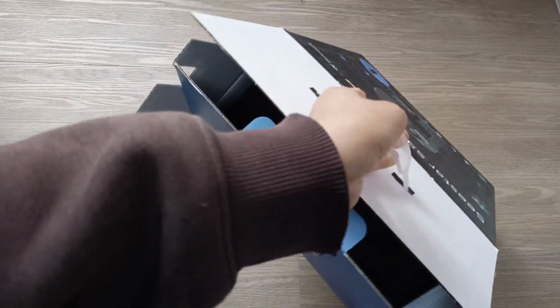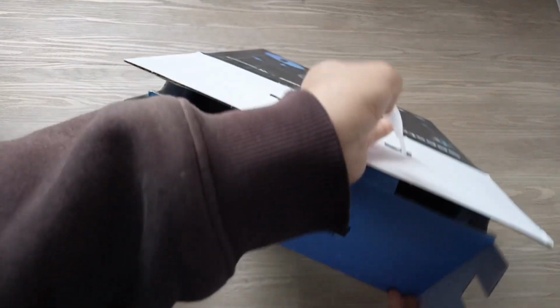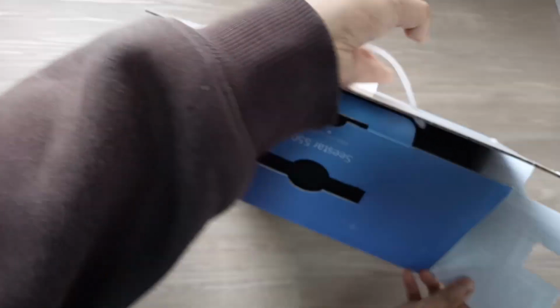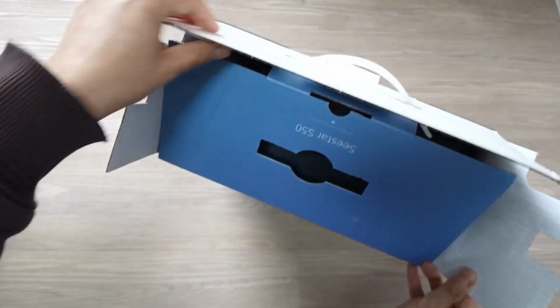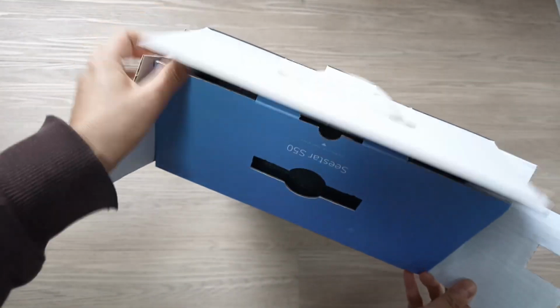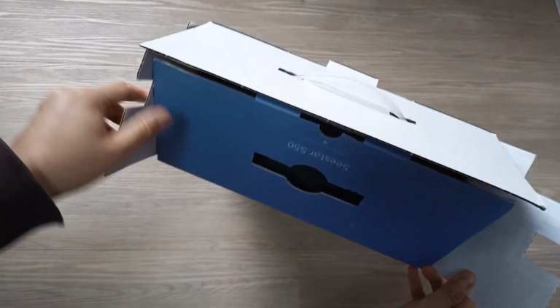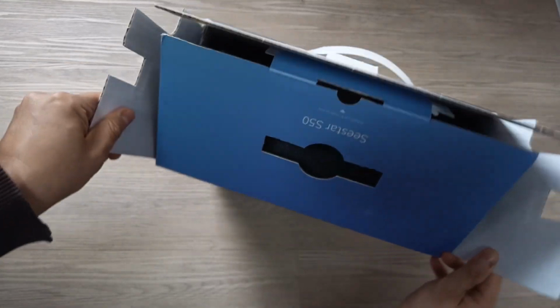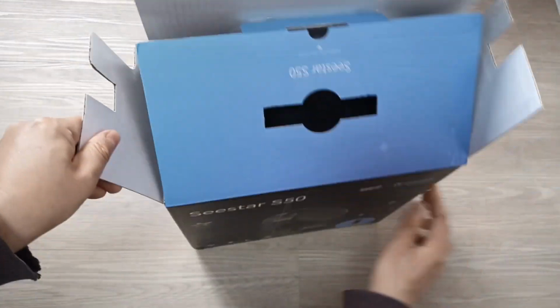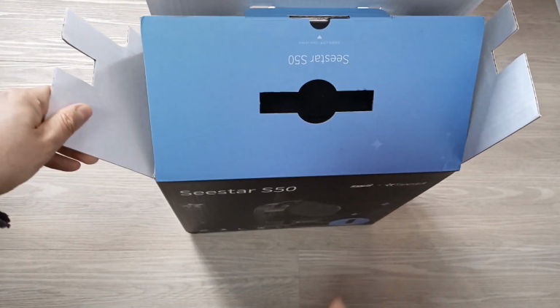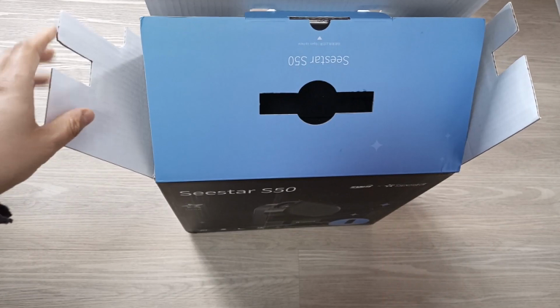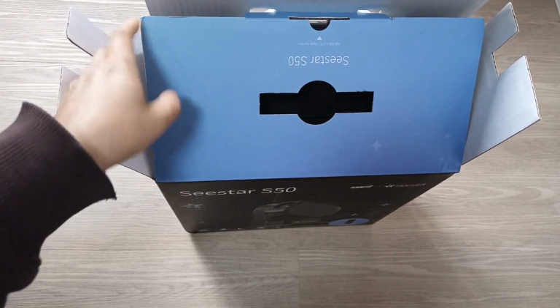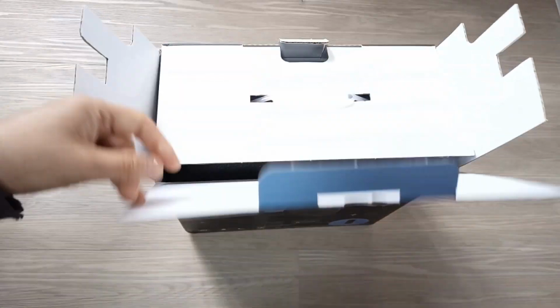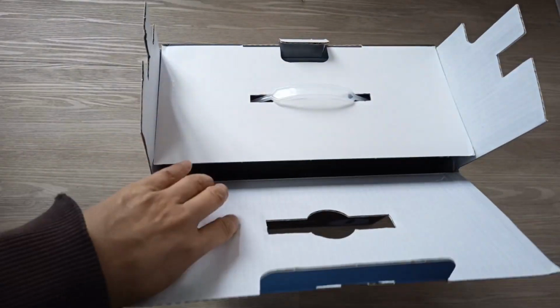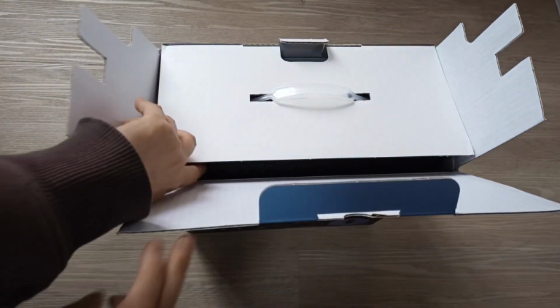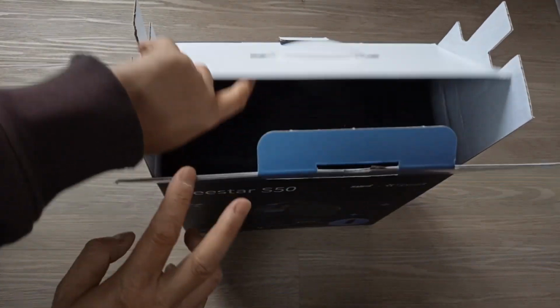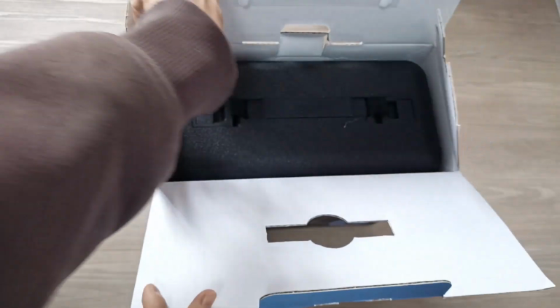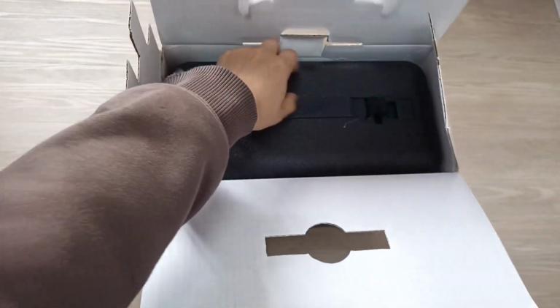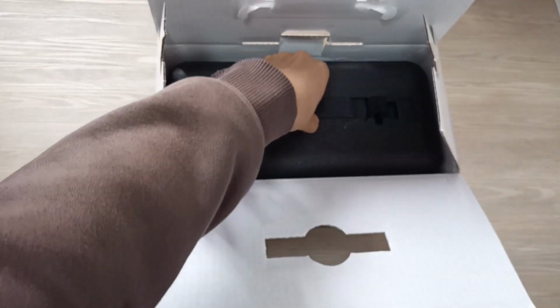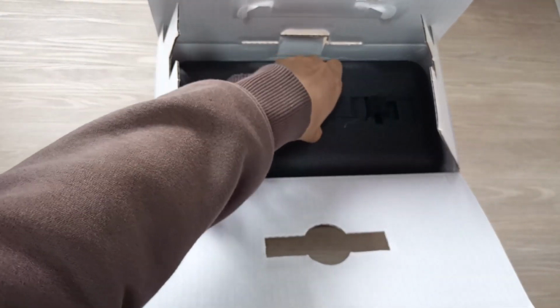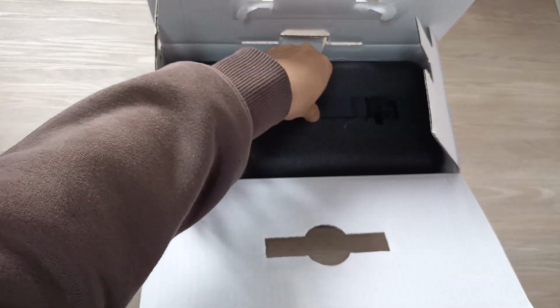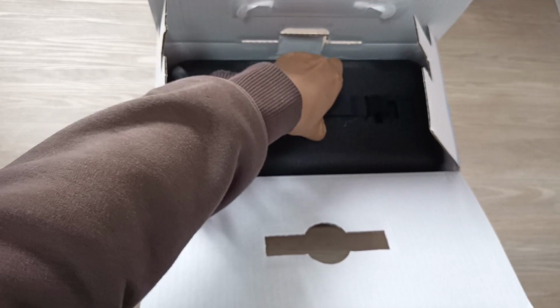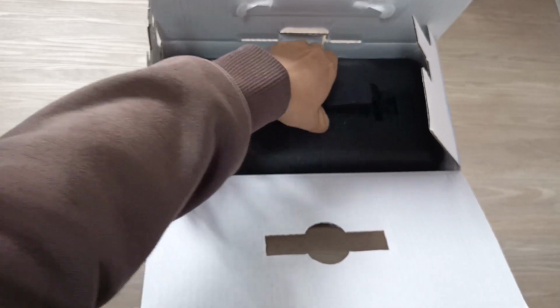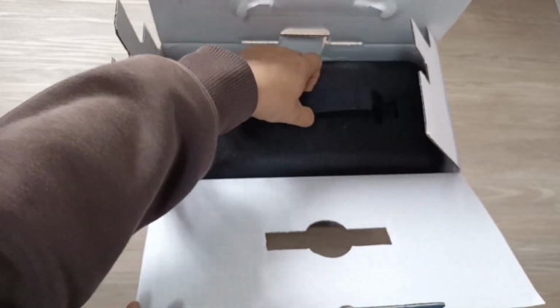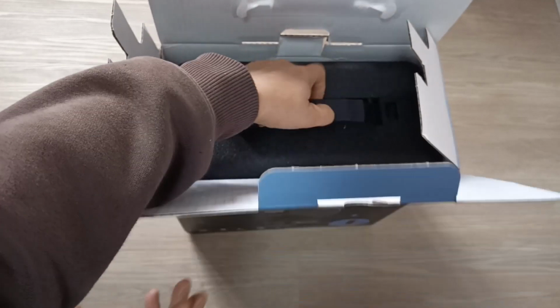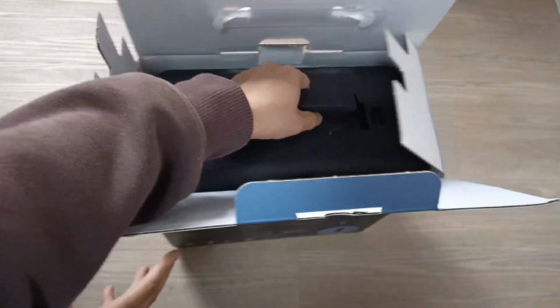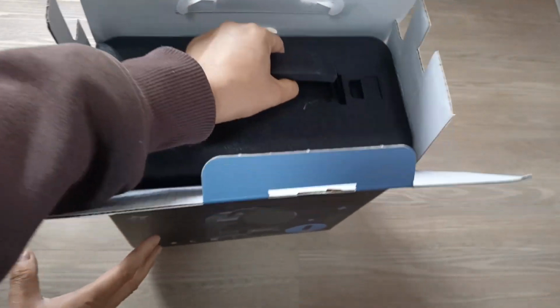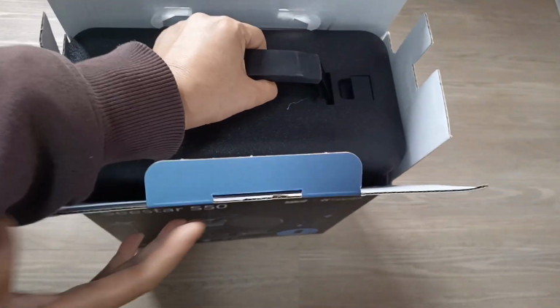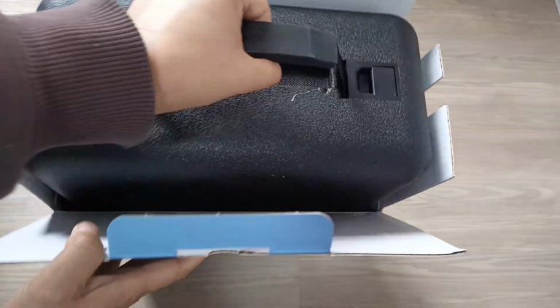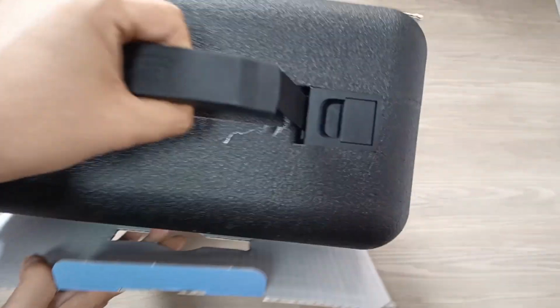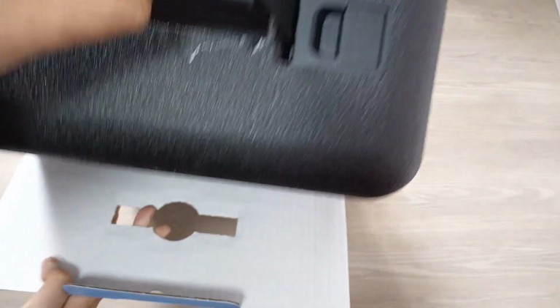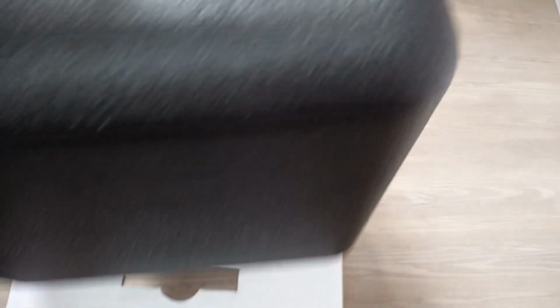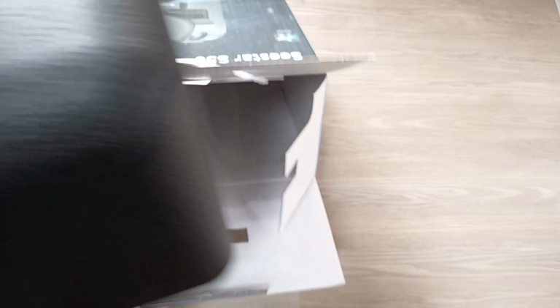The reason I bought this from China is twofold. First, they promised to ship as soon as possible, as most other sites were out of stock and didn't know when they could ship. Second, it's 10% cheaper including shipping cost.